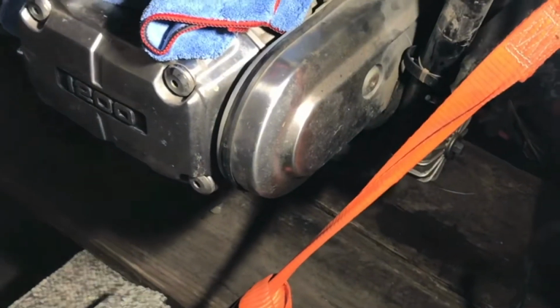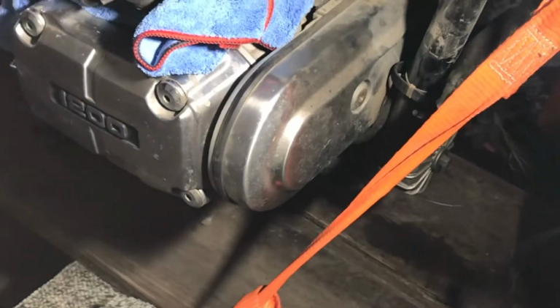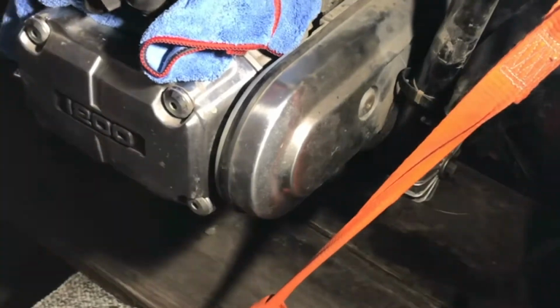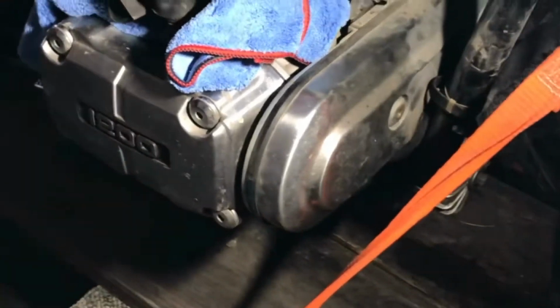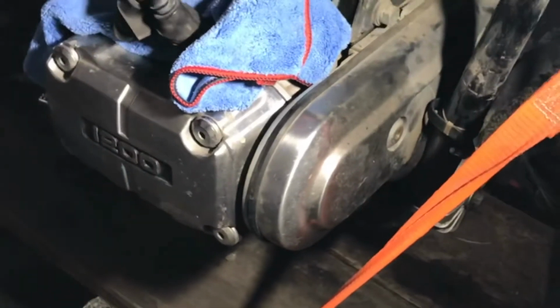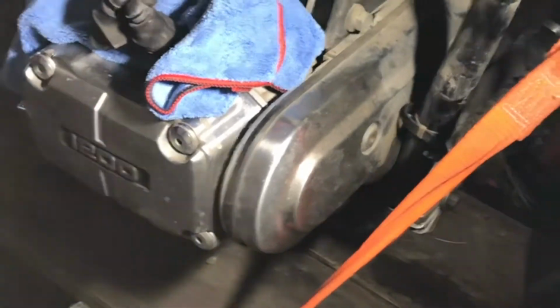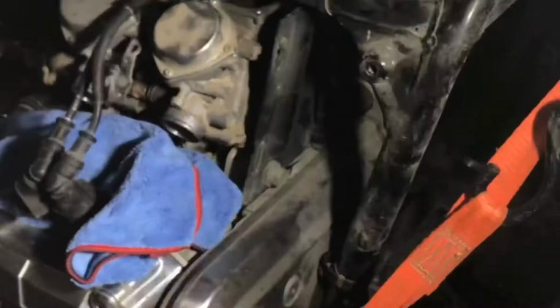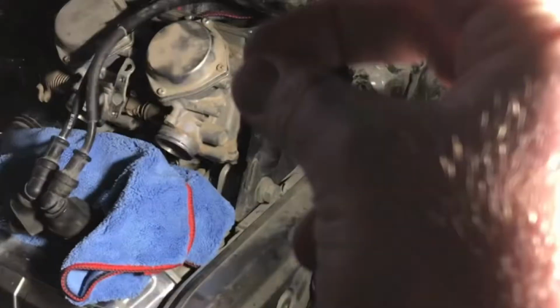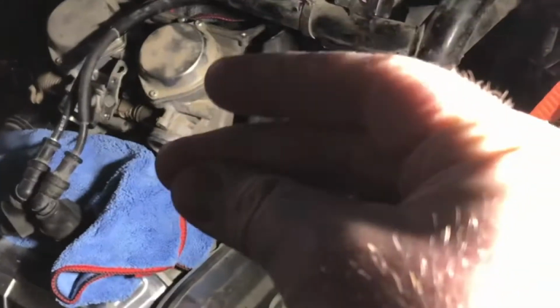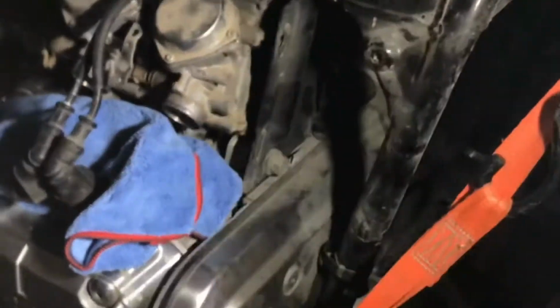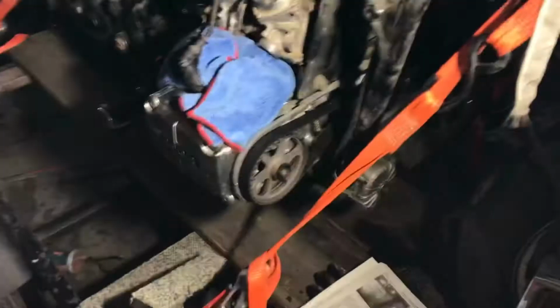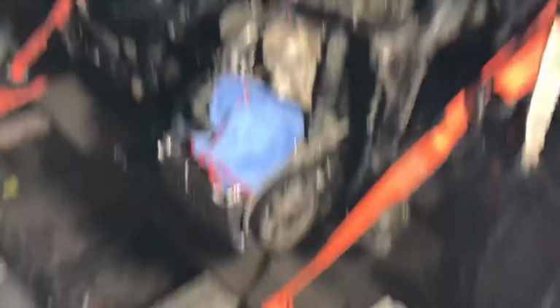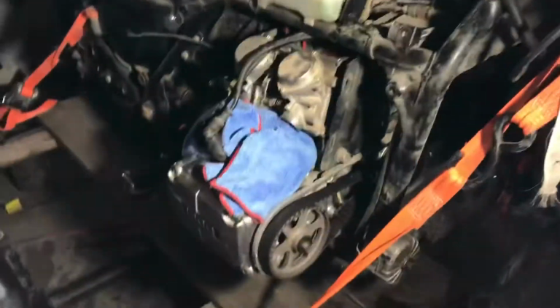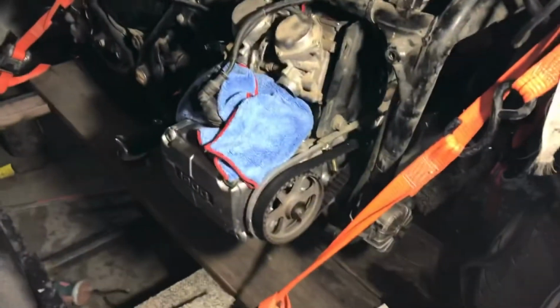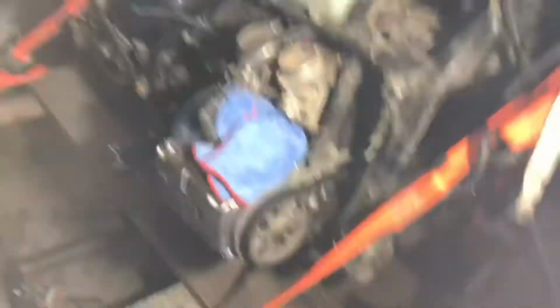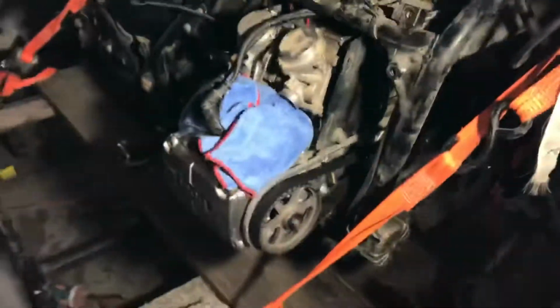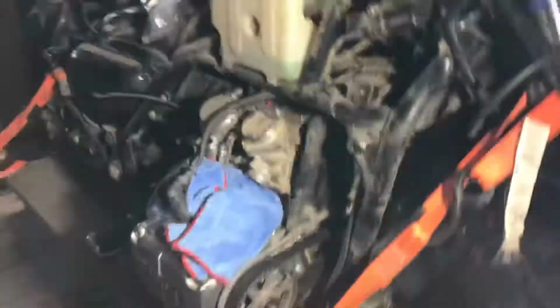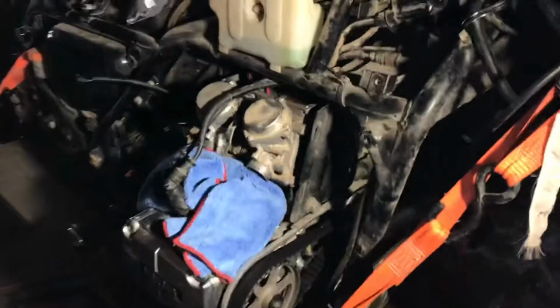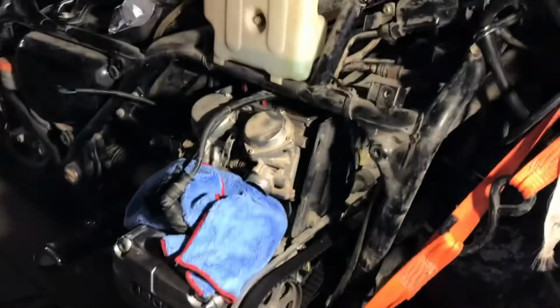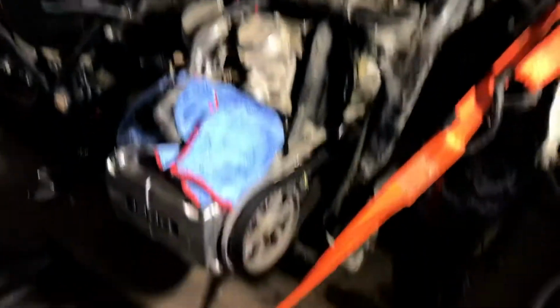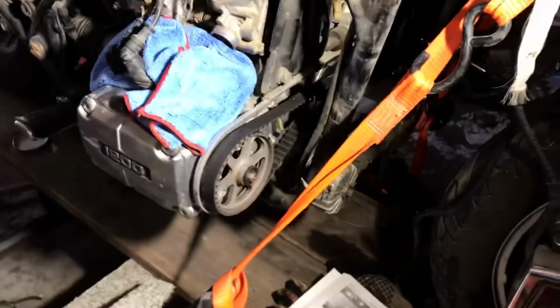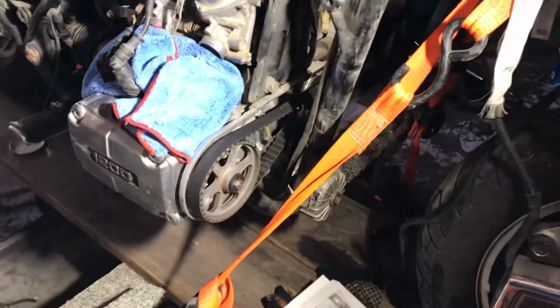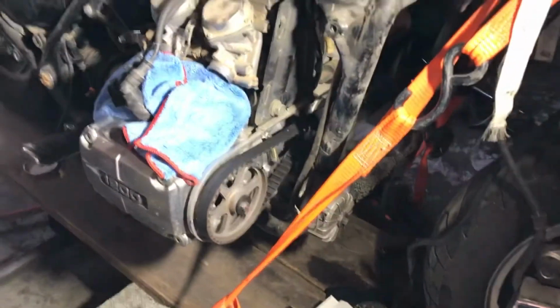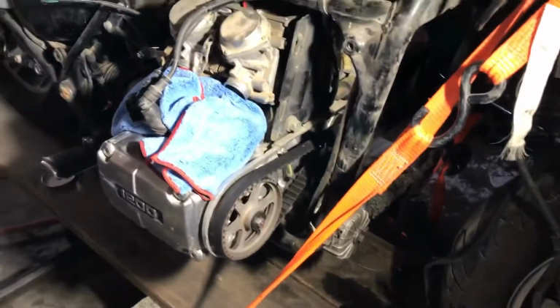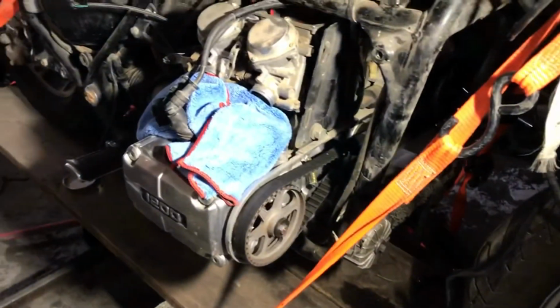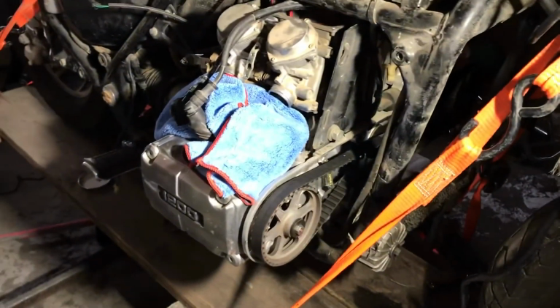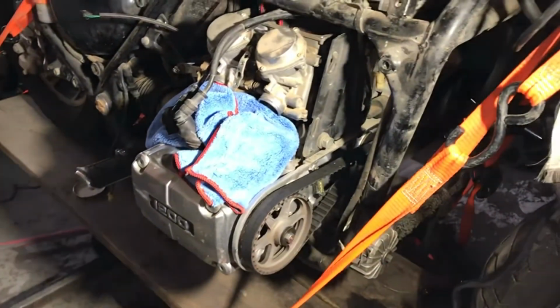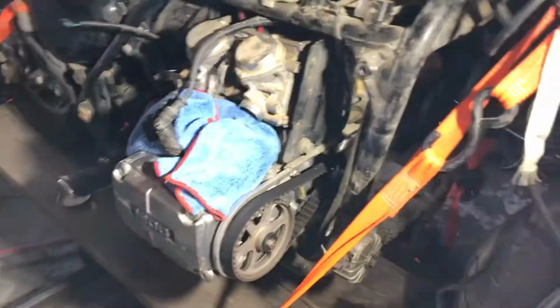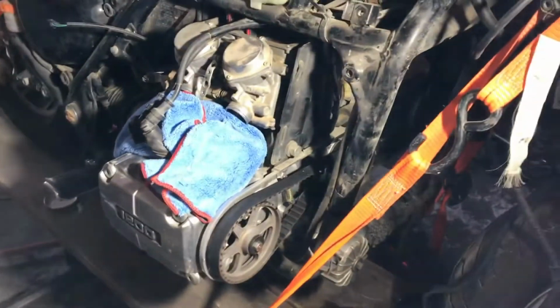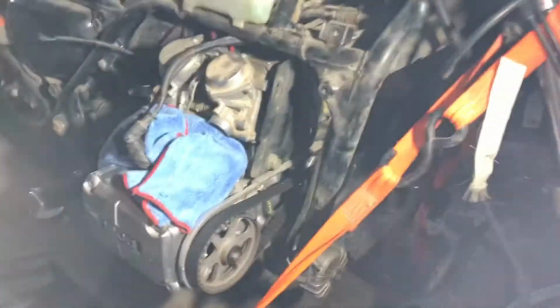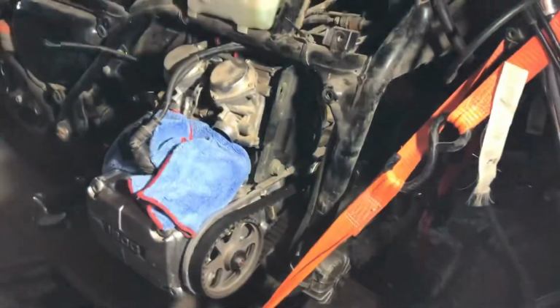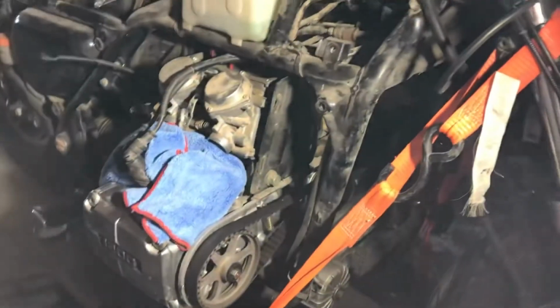All right, let's get this cover taken off of here. Okay guys, I got the covers off — both the belt covers off.